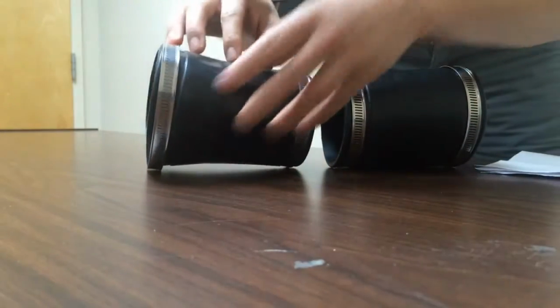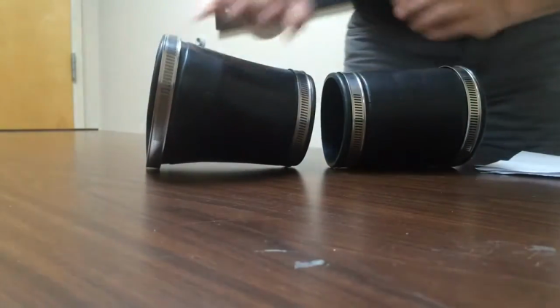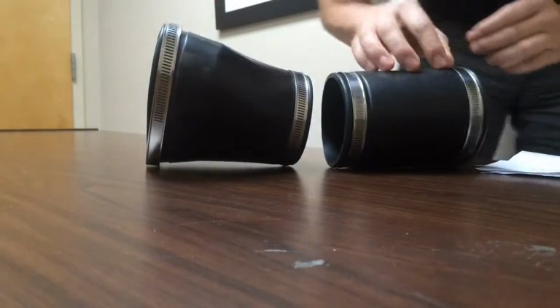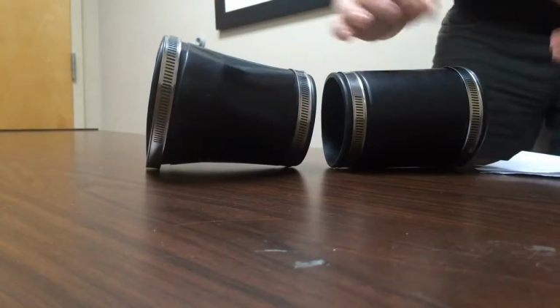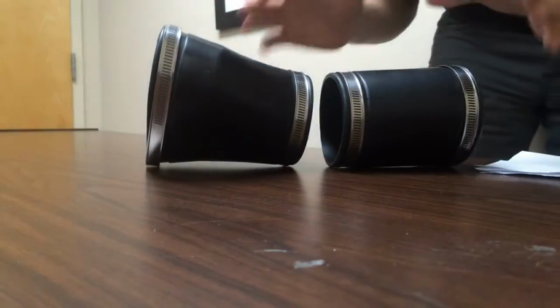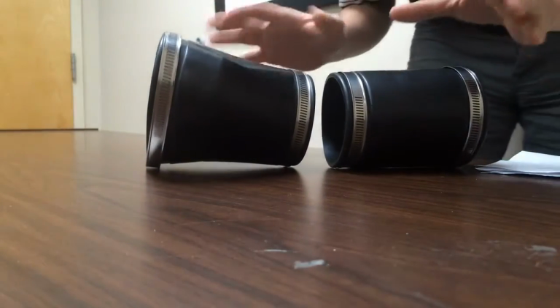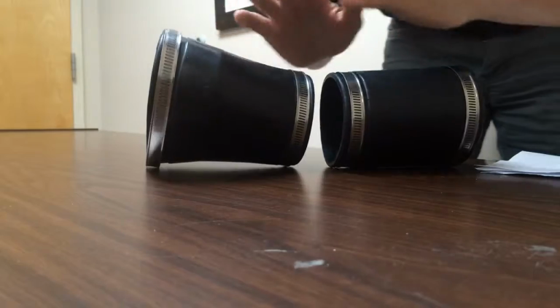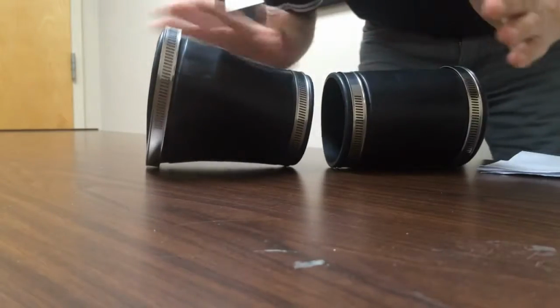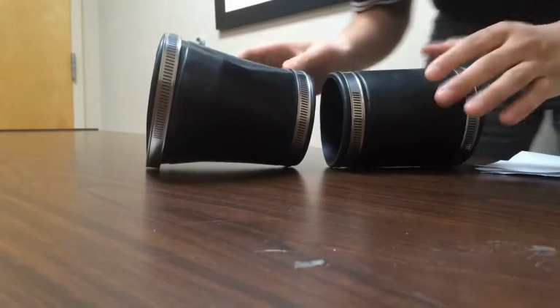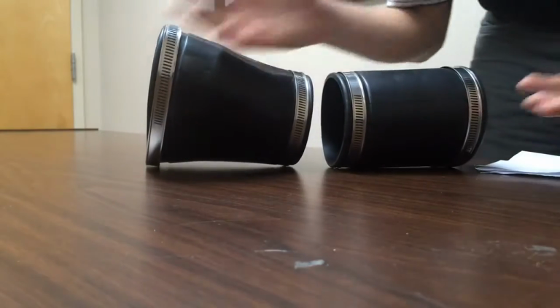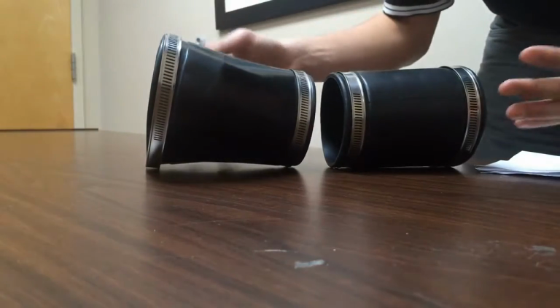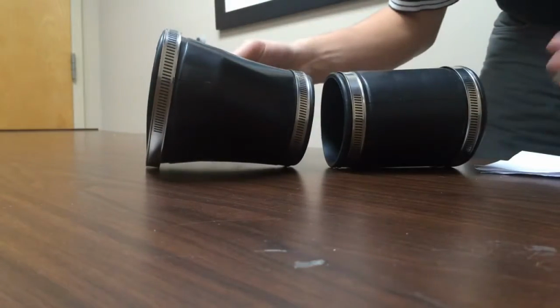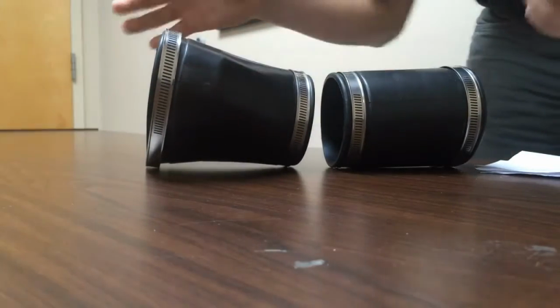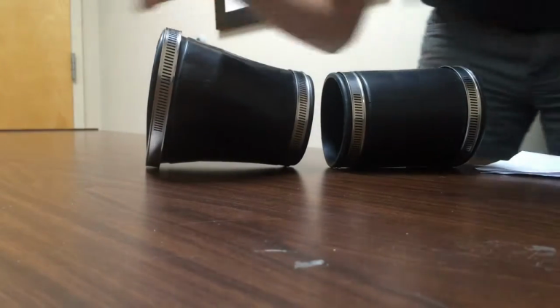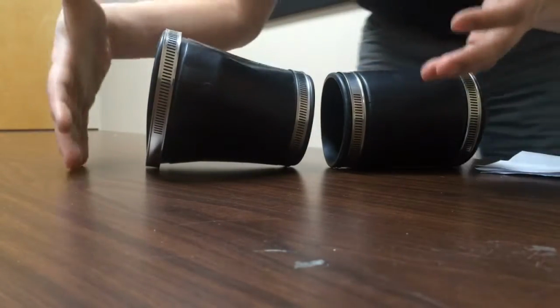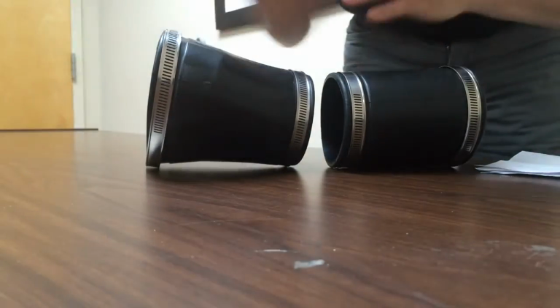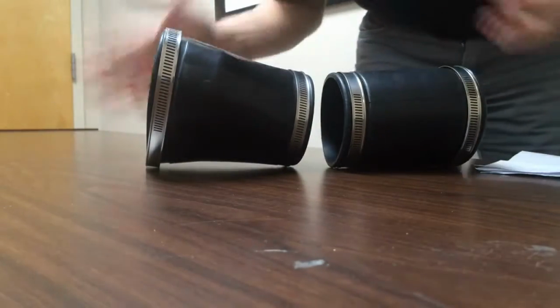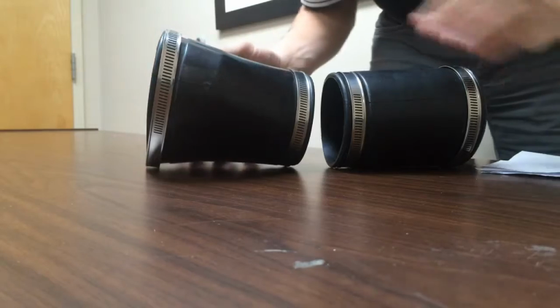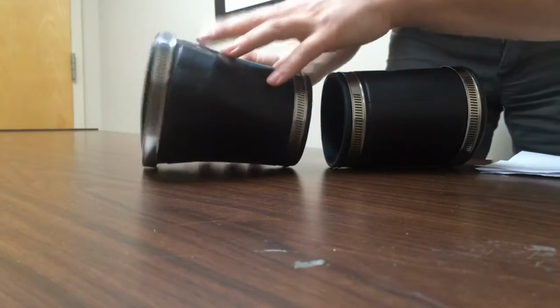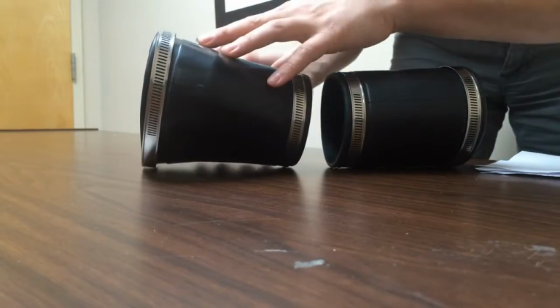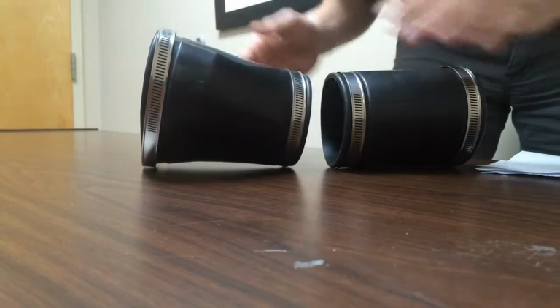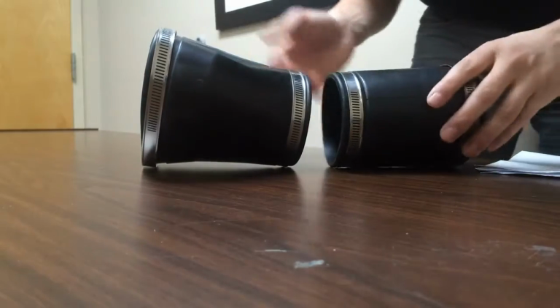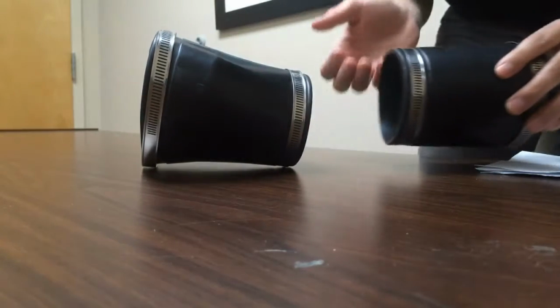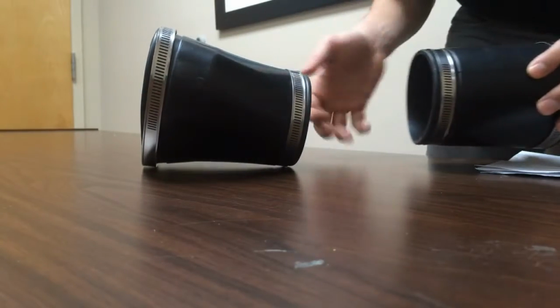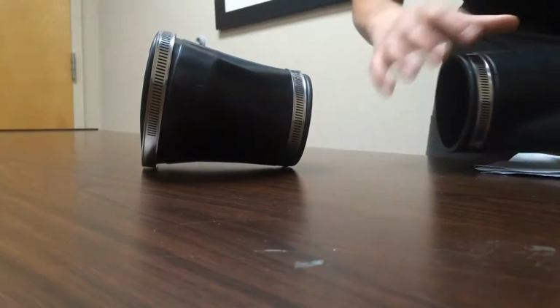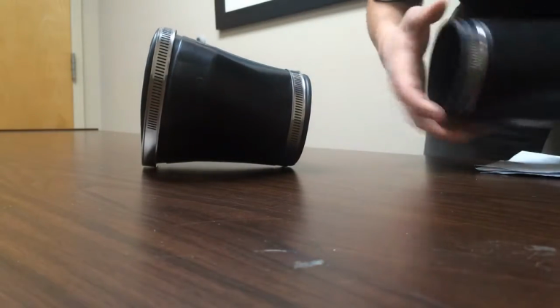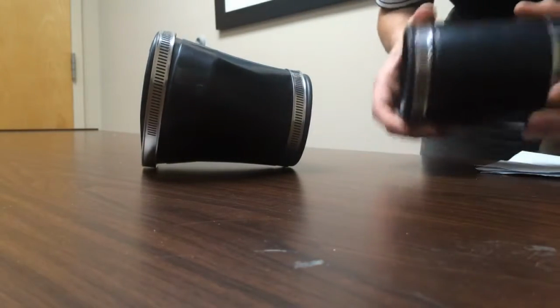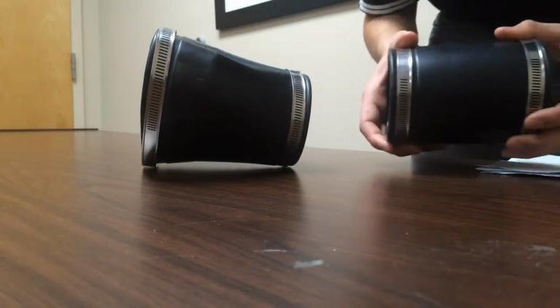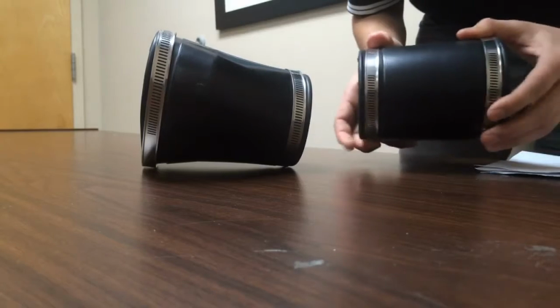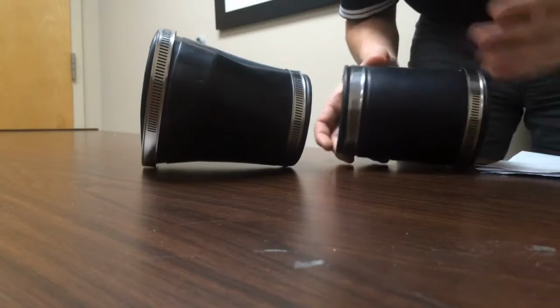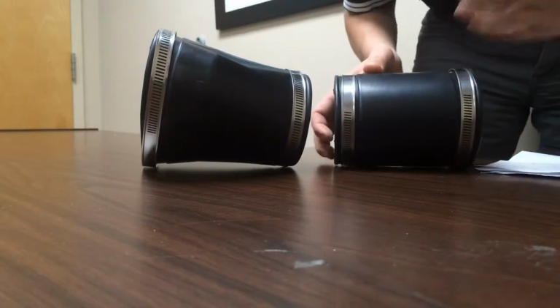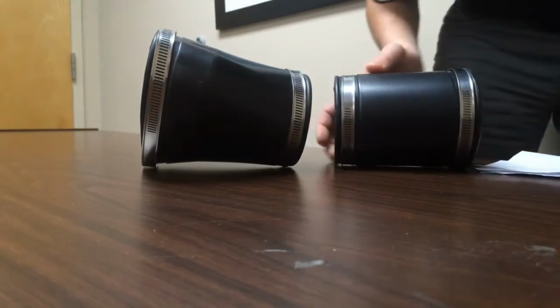The front end and rear end couplers help prevent any loss of airflow. The way it works is air goes from your cold air box to the front end coupler, then through your snorkel to your mass airflow sensor, then to this rear coupler right here, which then goes to your throttle body.